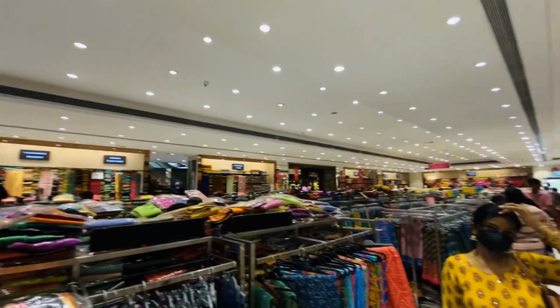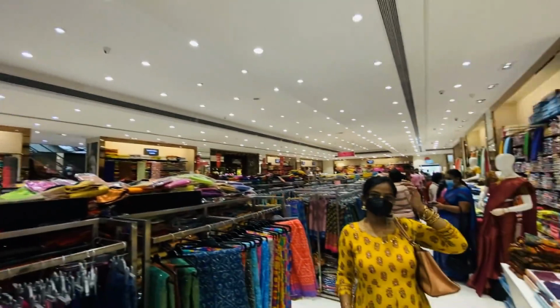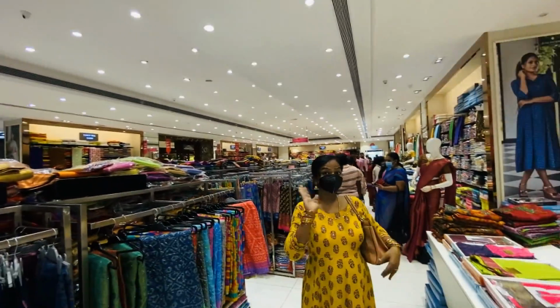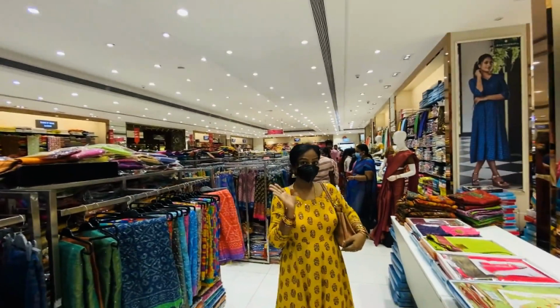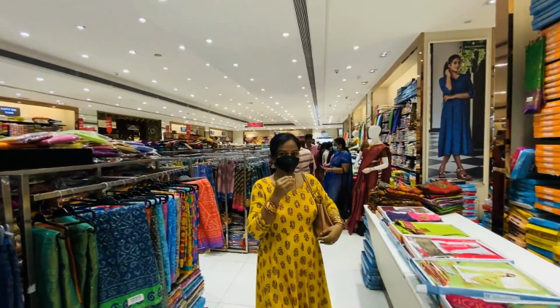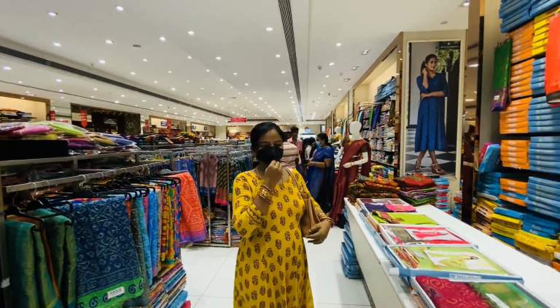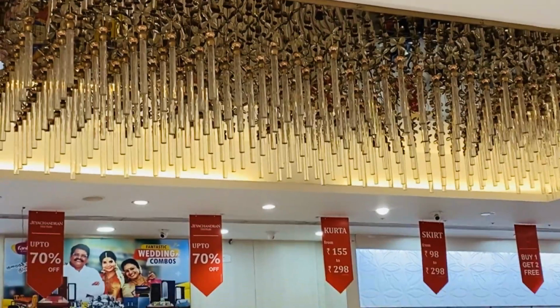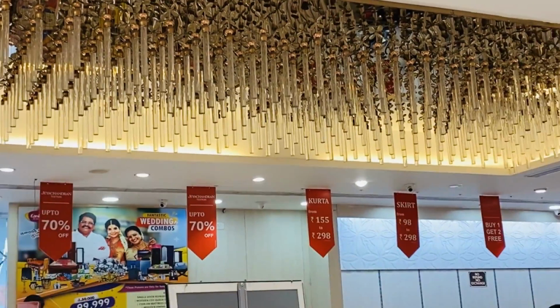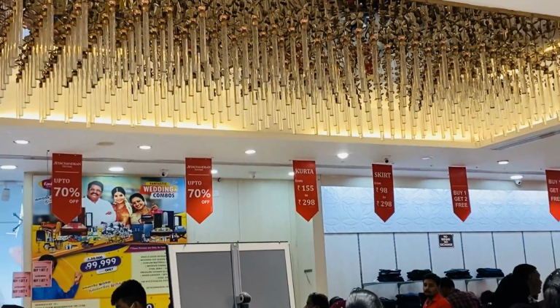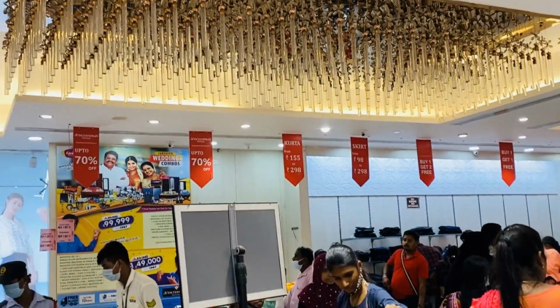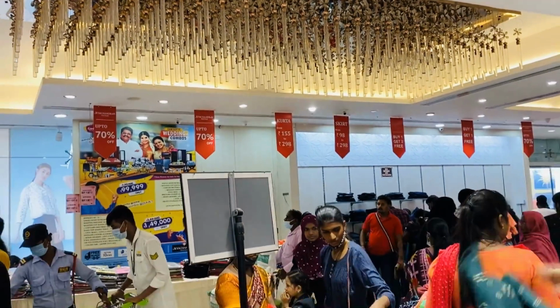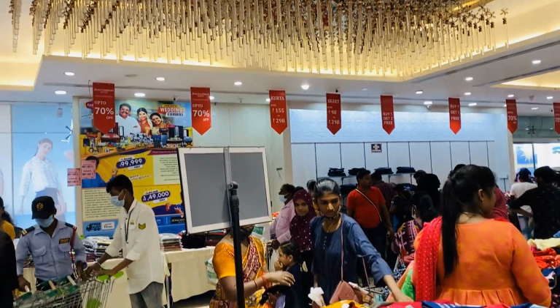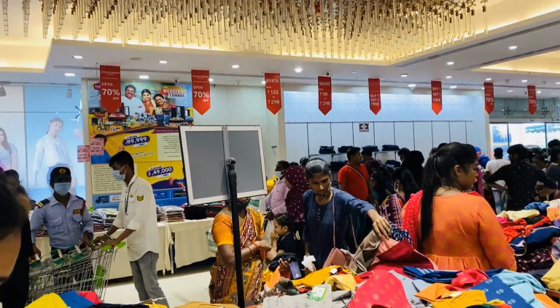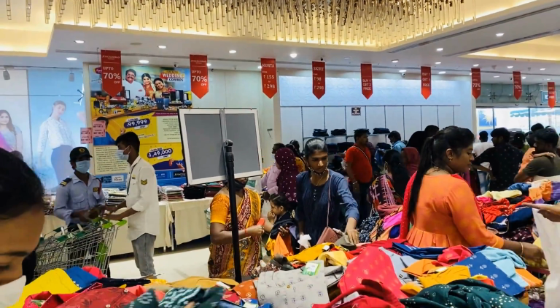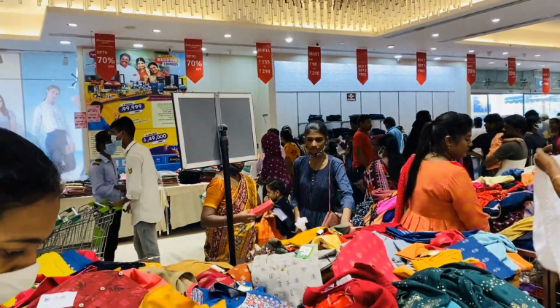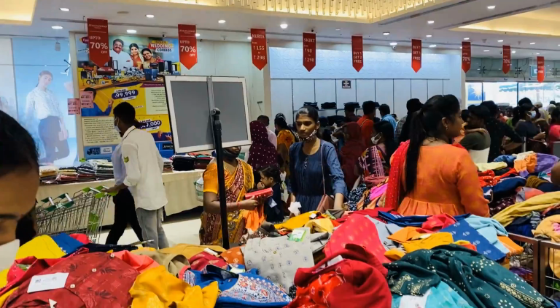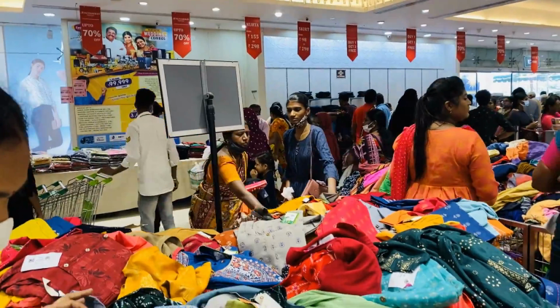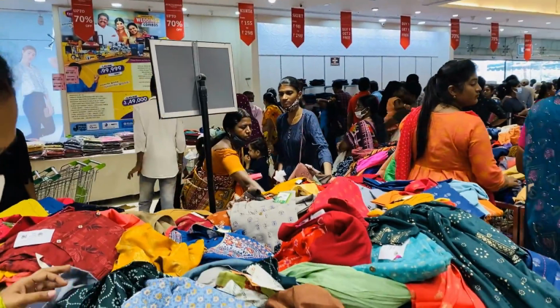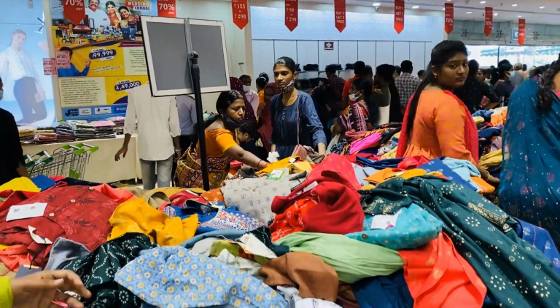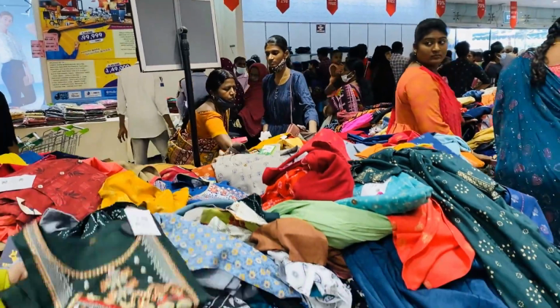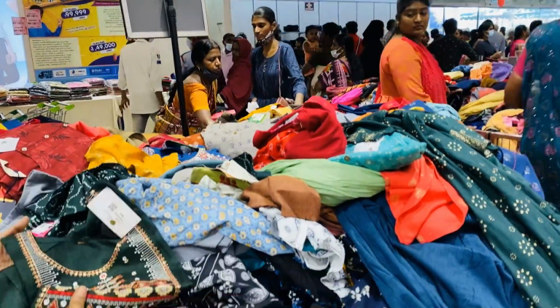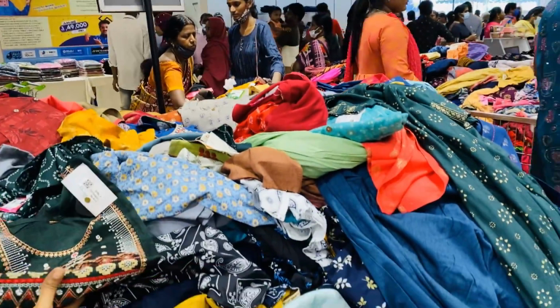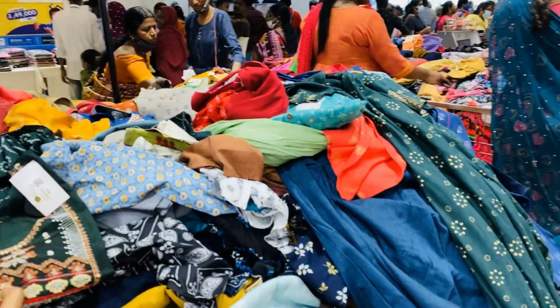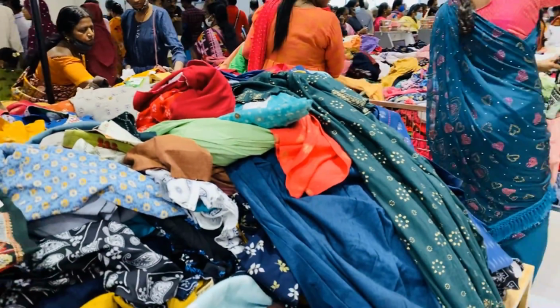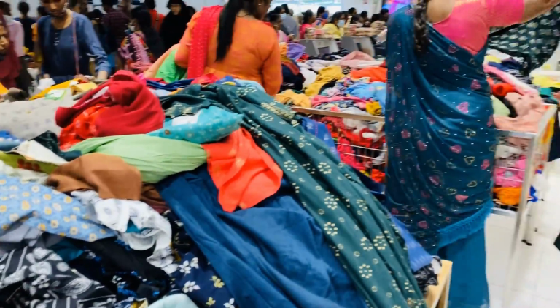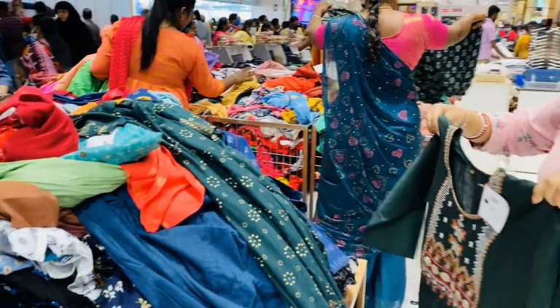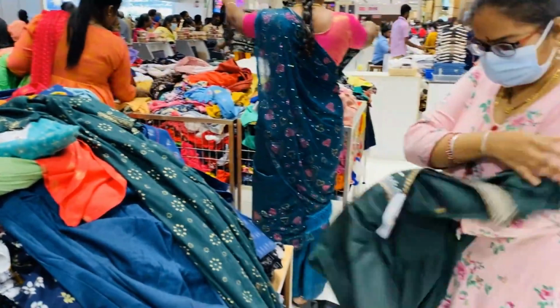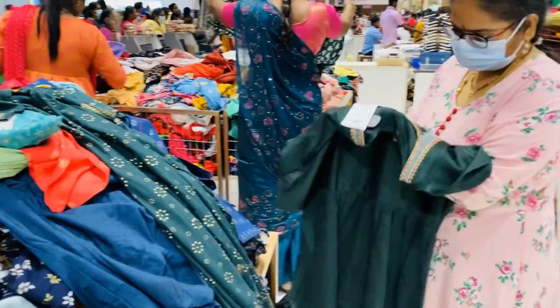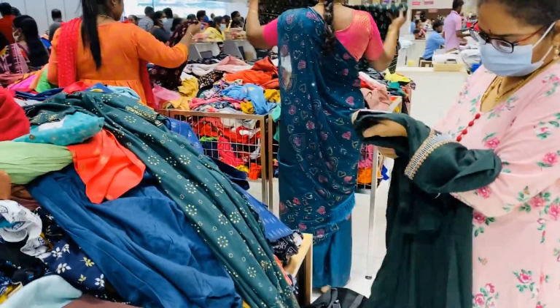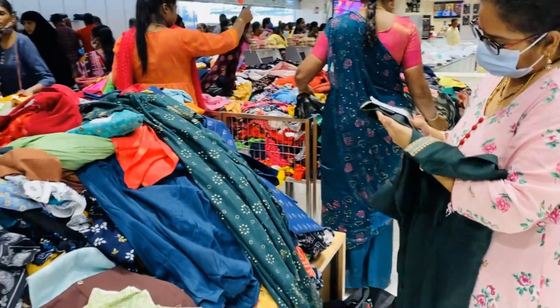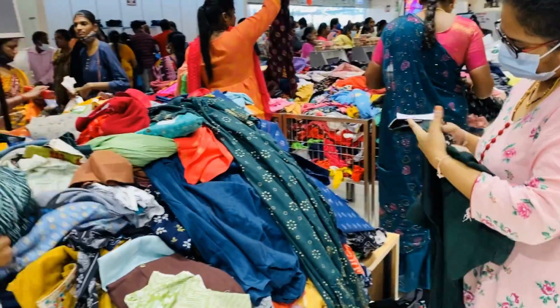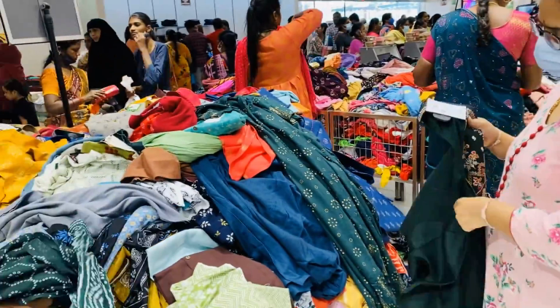Hey friends! Welcome back to Anisha Daddies. Friends, we are at Pallikar Knife — the fantastic Jai Chandra shop. If you look at the RD sales, you can see a lot of crowd.